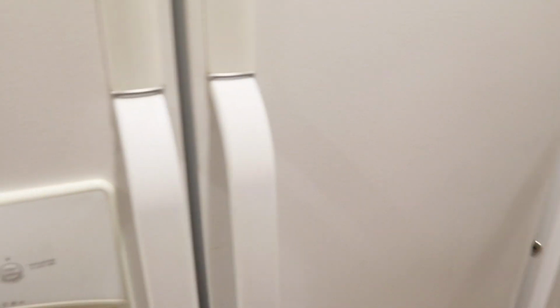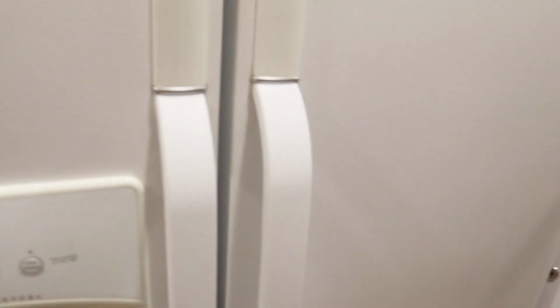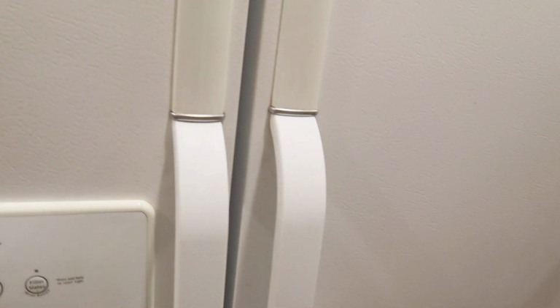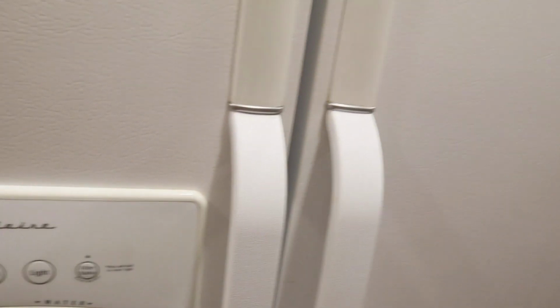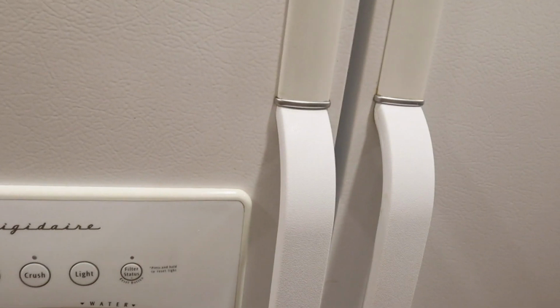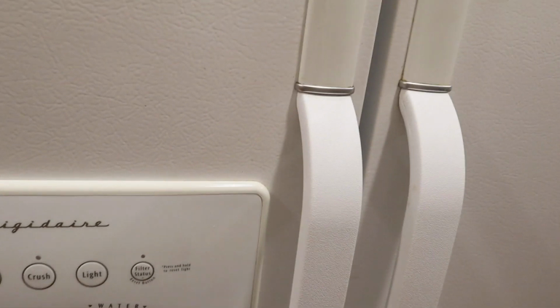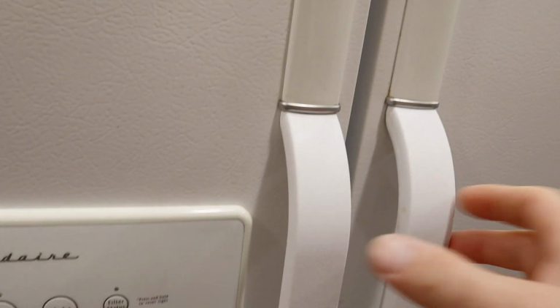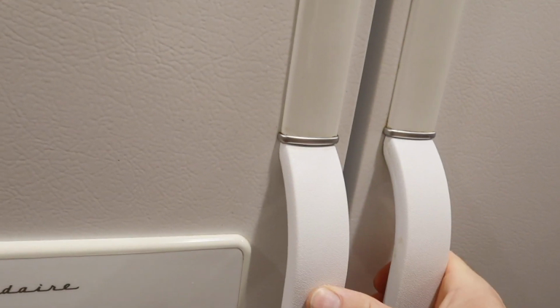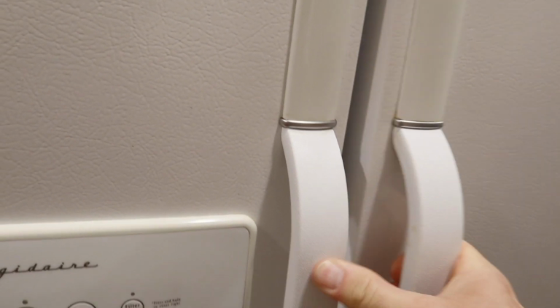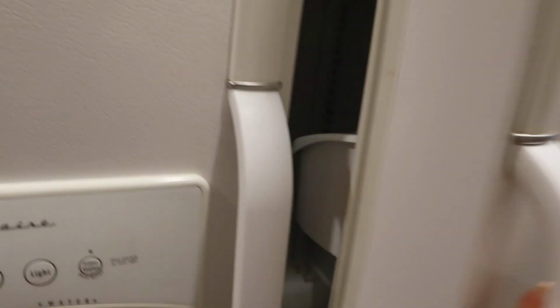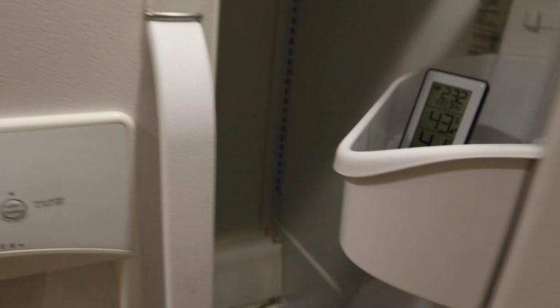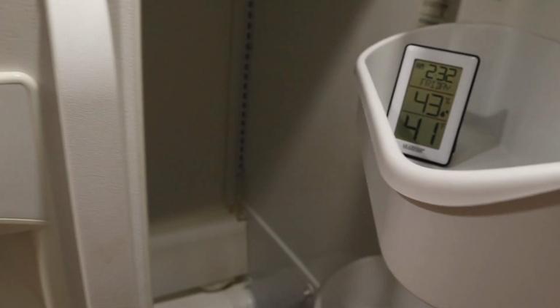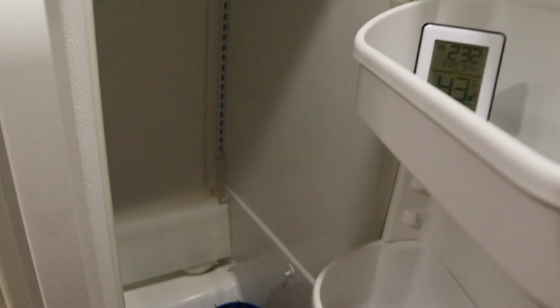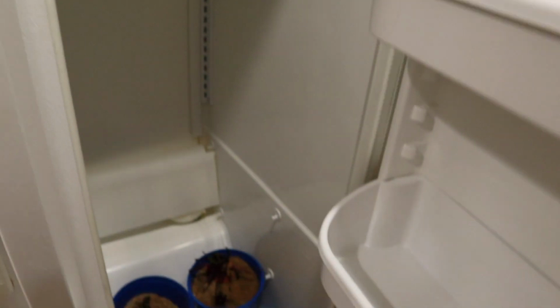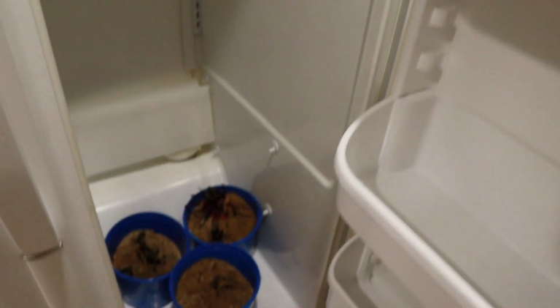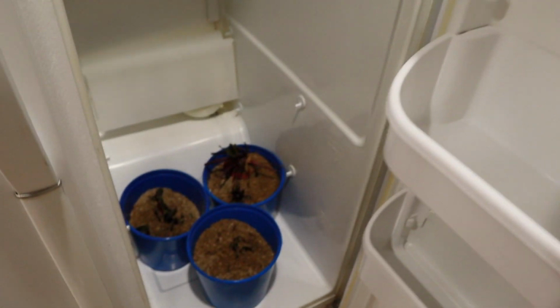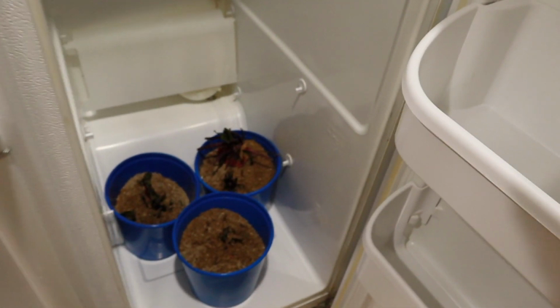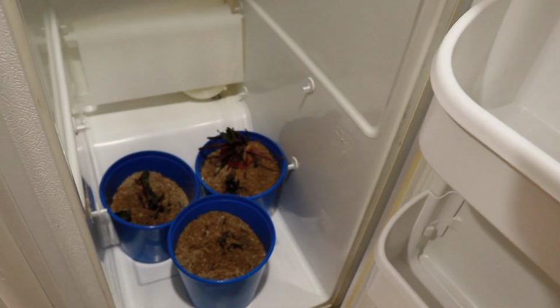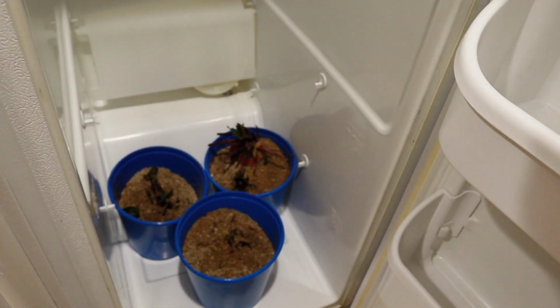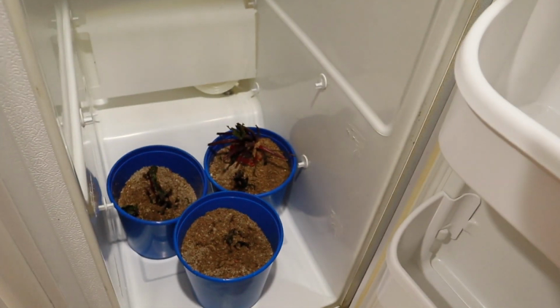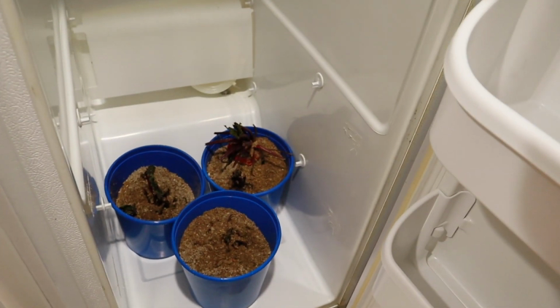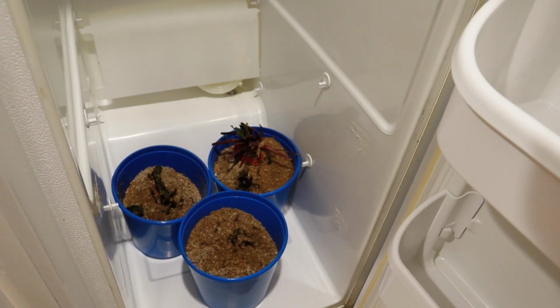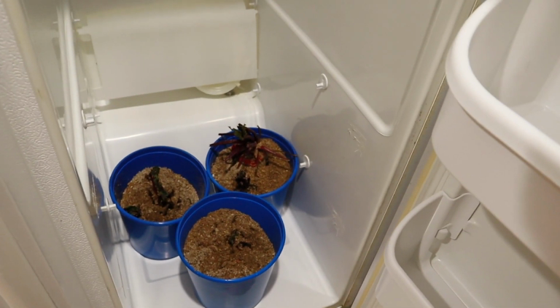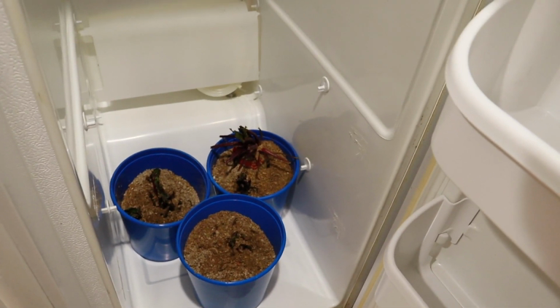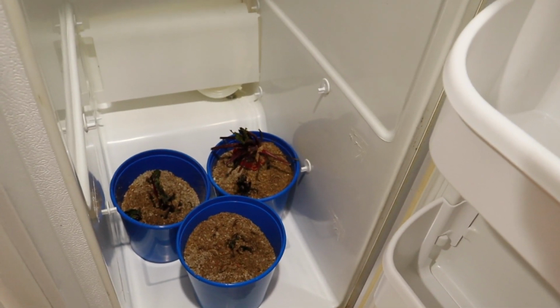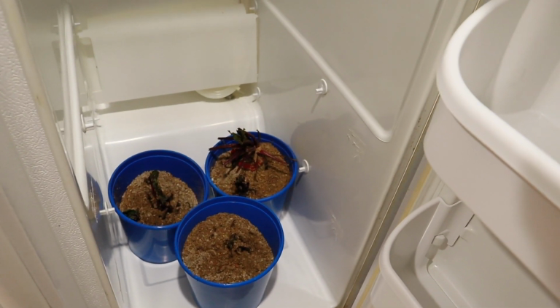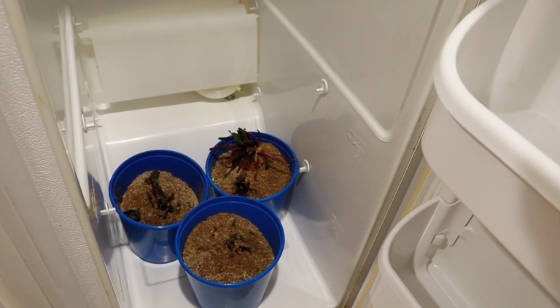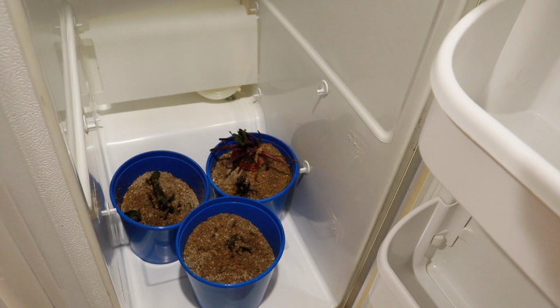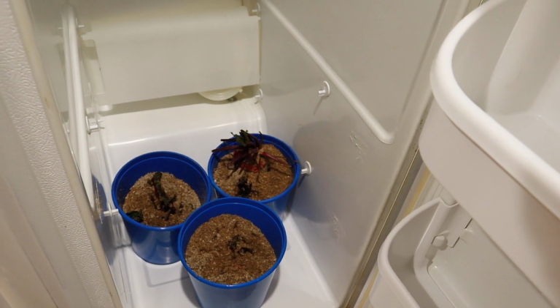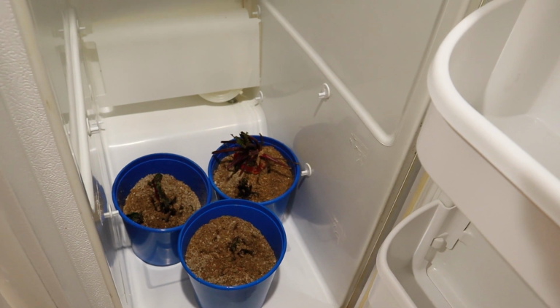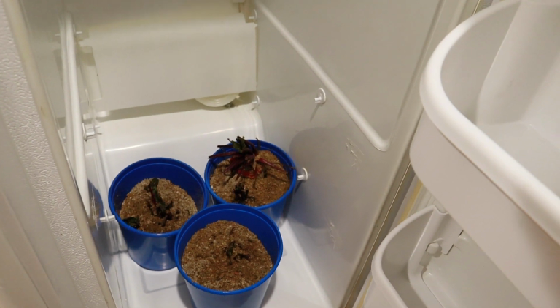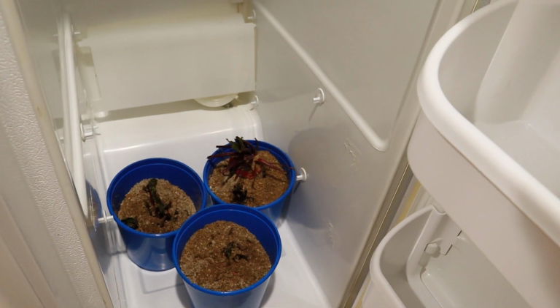Now let's take a look in the fridge. Right now all we have in here is some beets that we're storing temperature-controlled so that we can replant for seed next year.